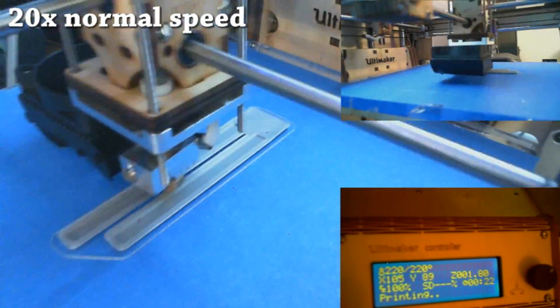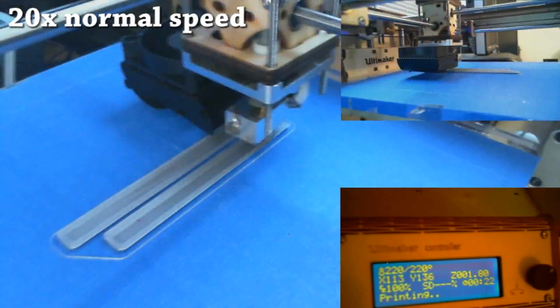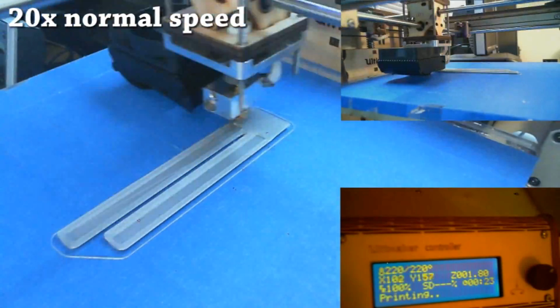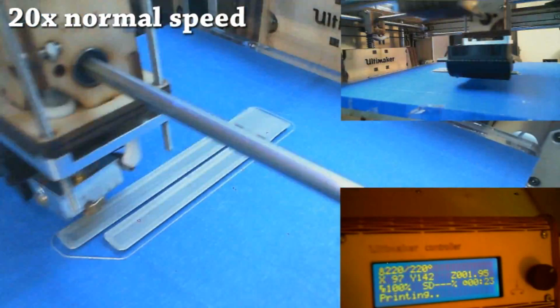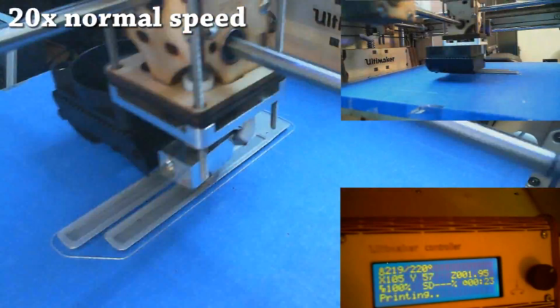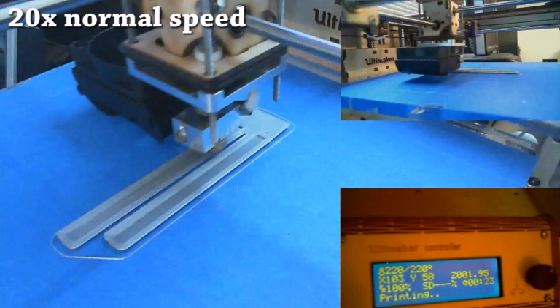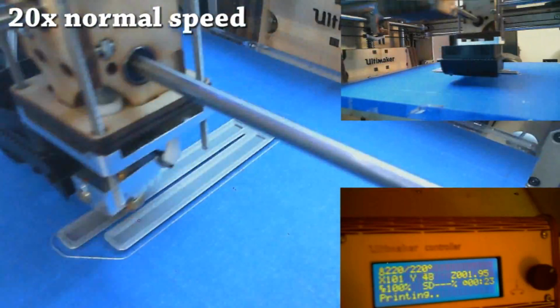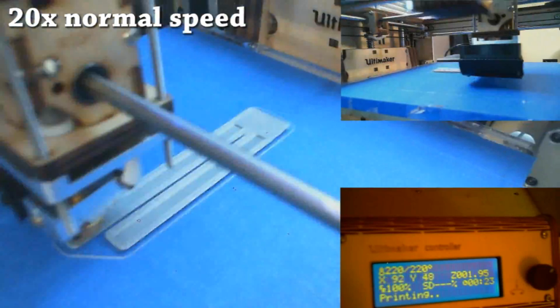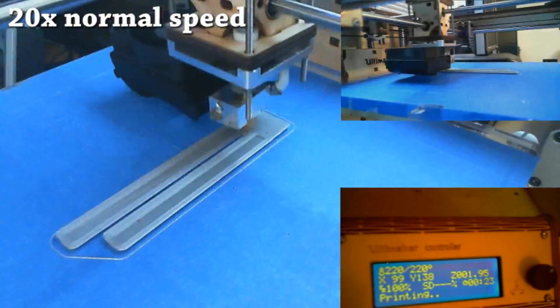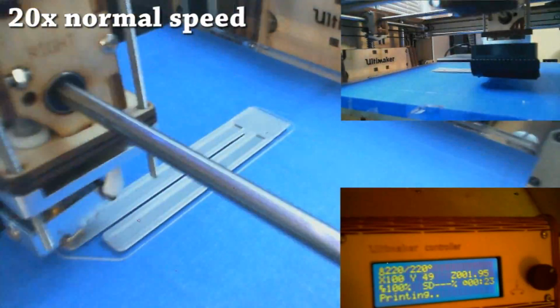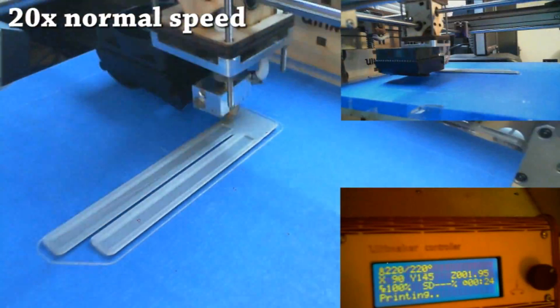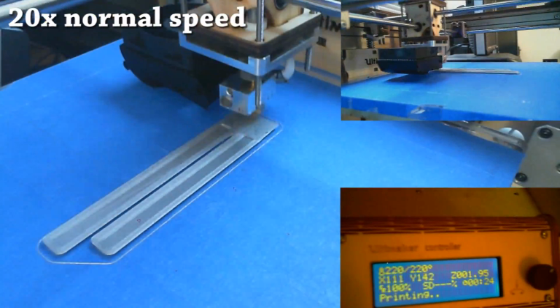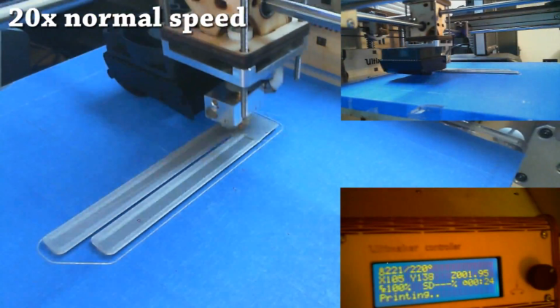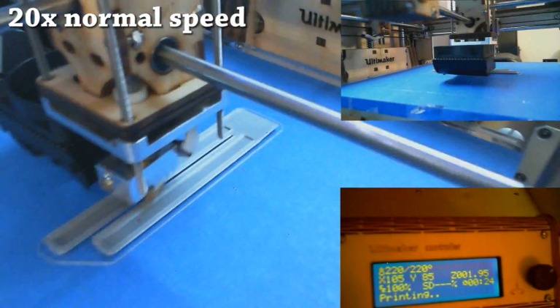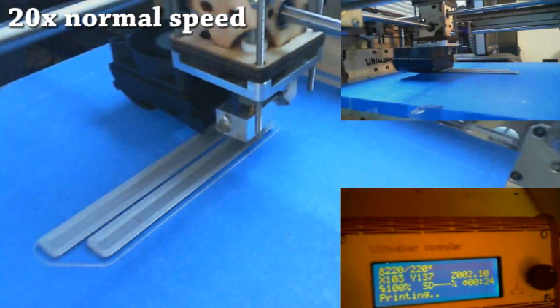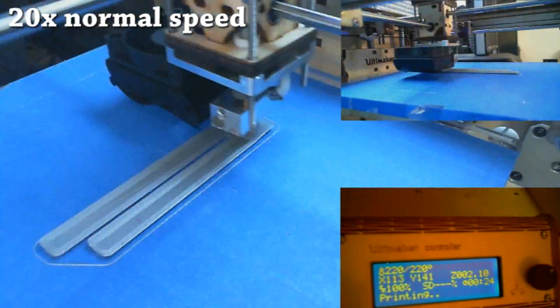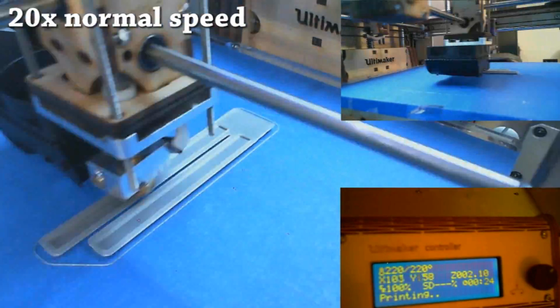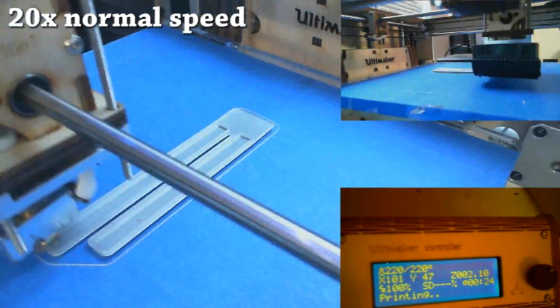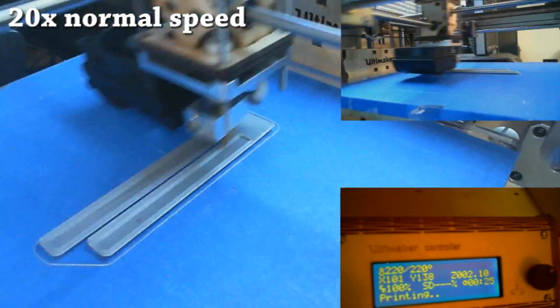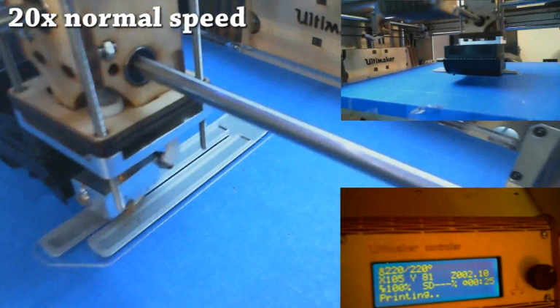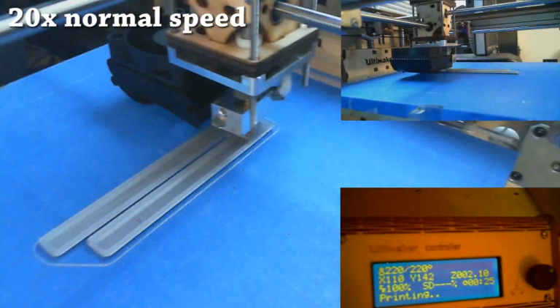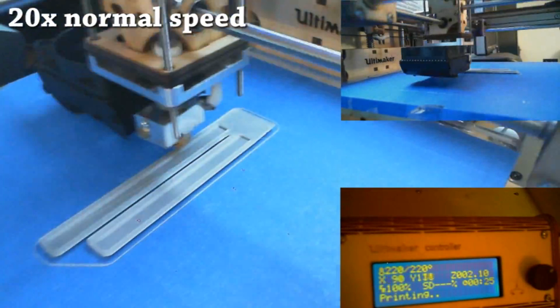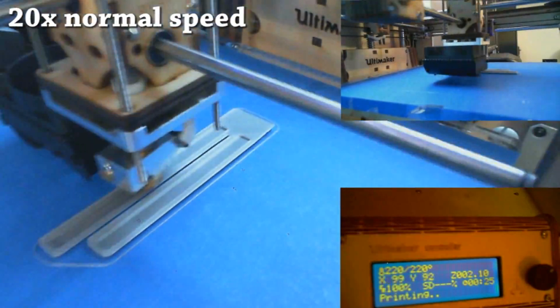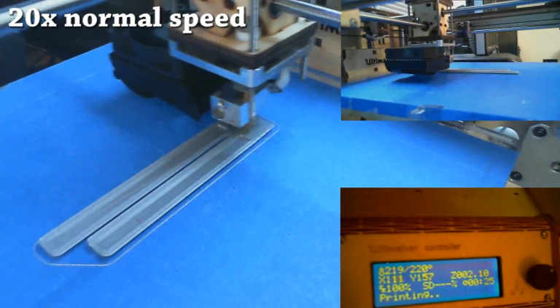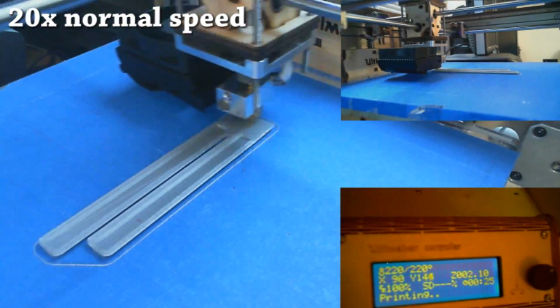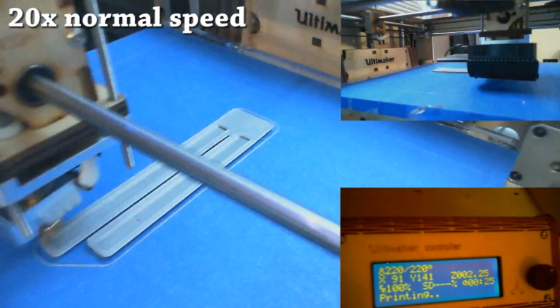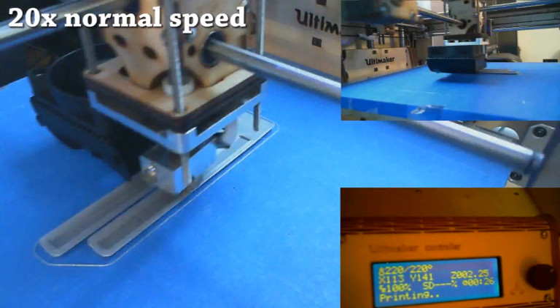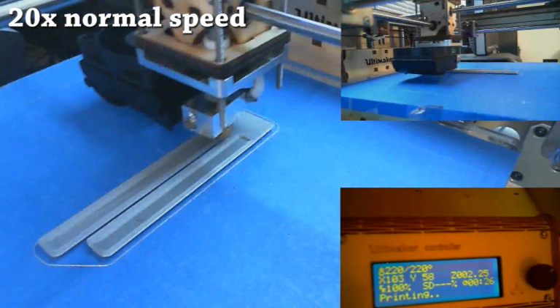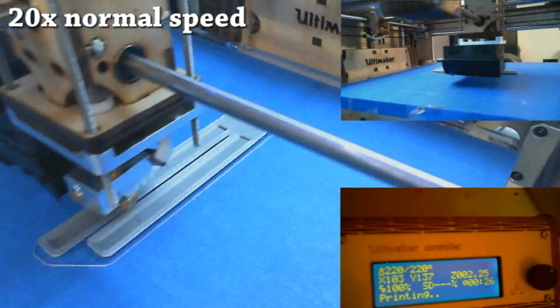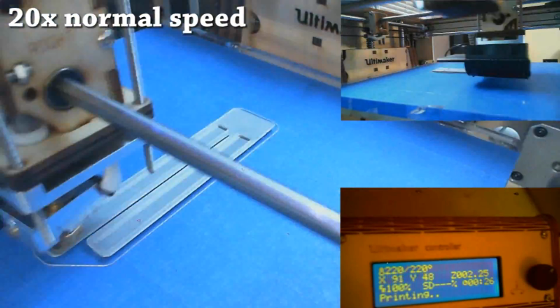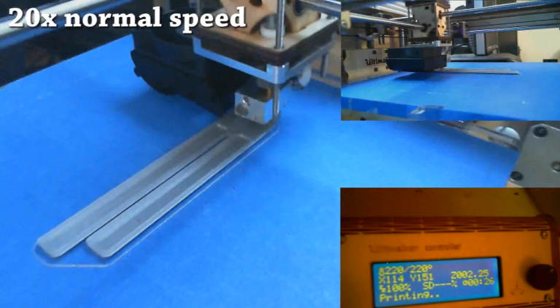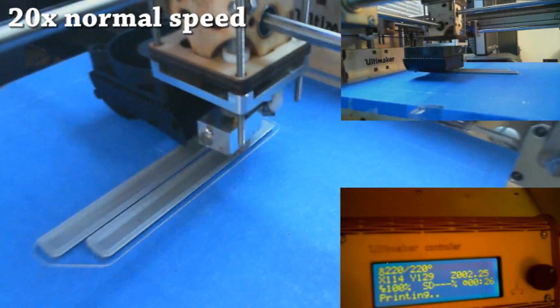The printer is actually remarkably easy to use. I thought it was going to be a lot more complicated, but it turns out you pretty much just get the thing up and running. You calibrate the bed, and the software tells you exactly how to do it — it's not complicated in any way, shape, or form.